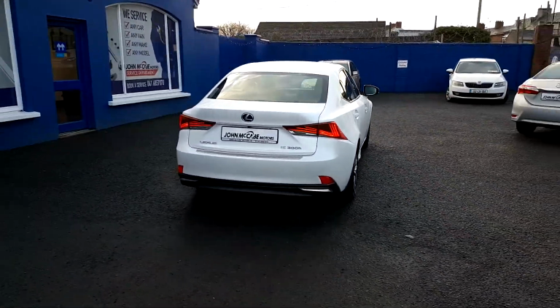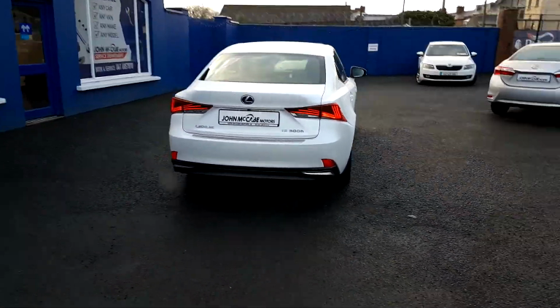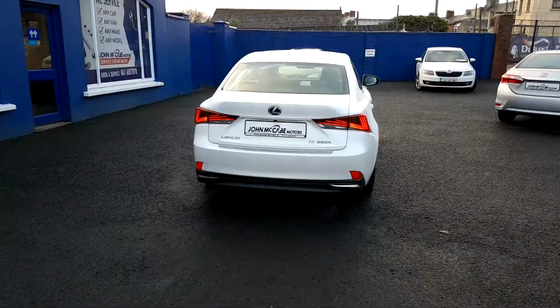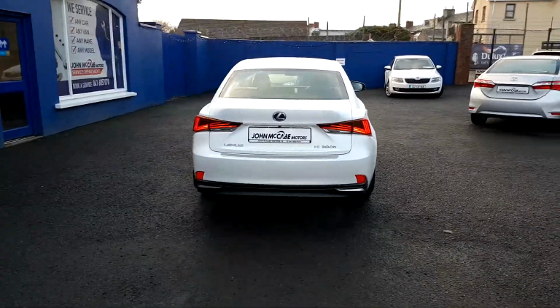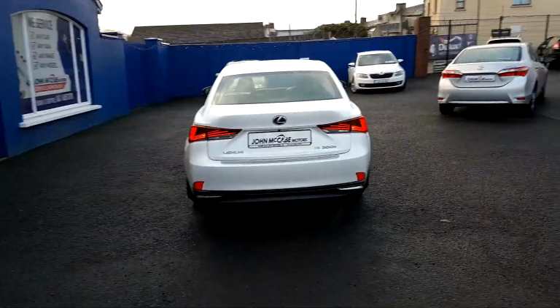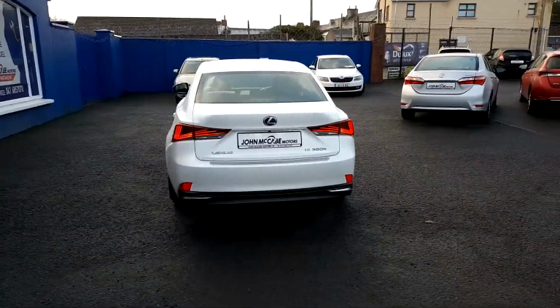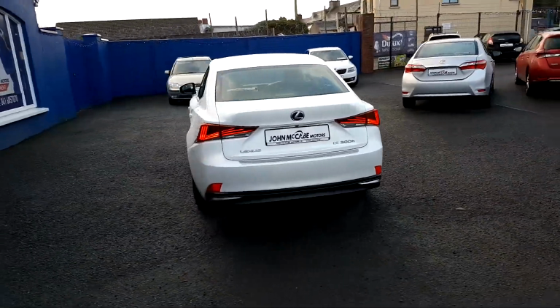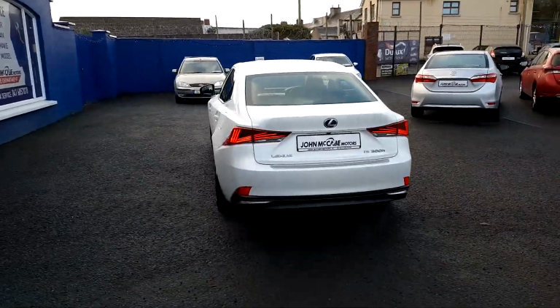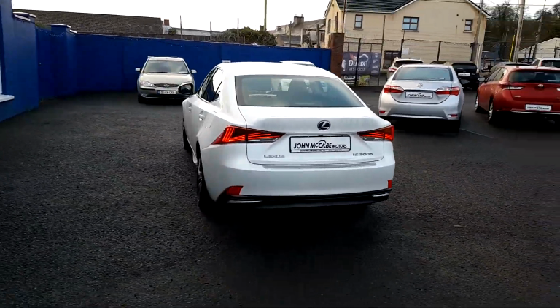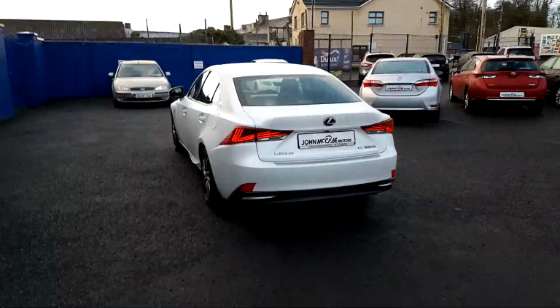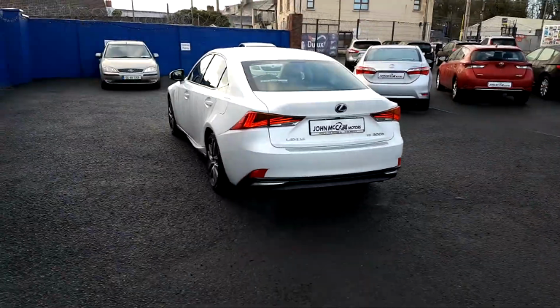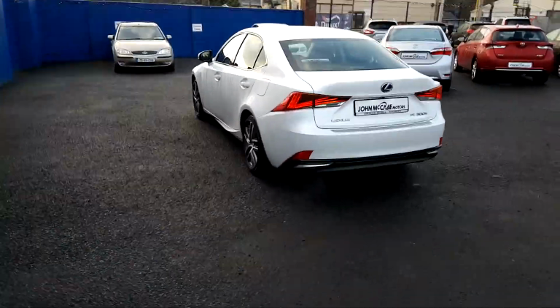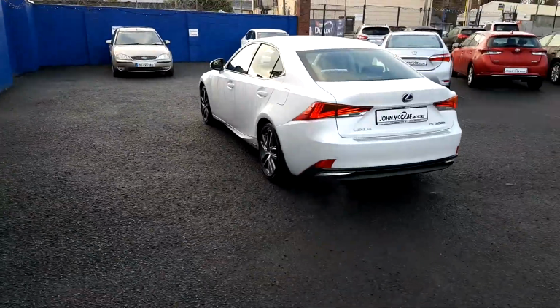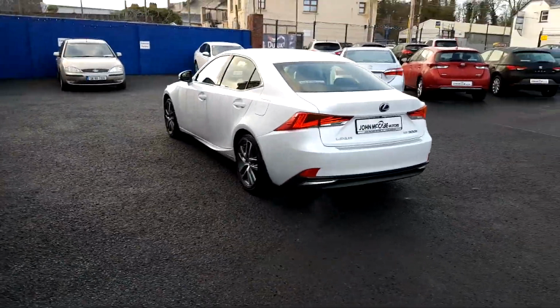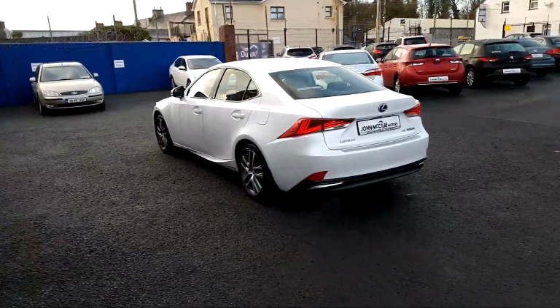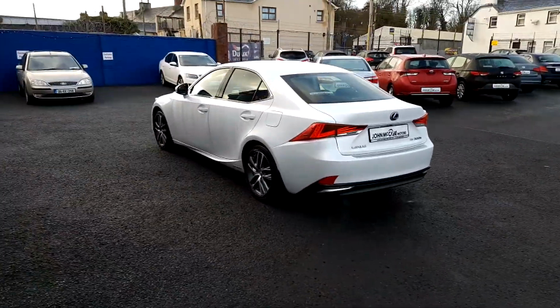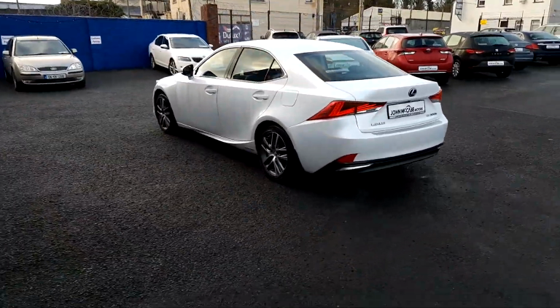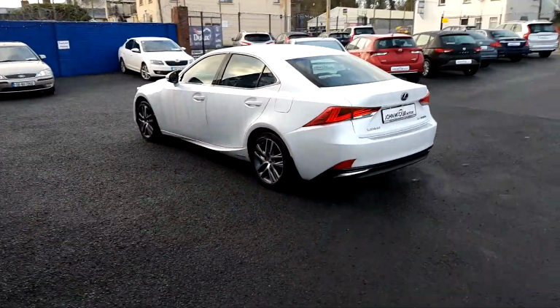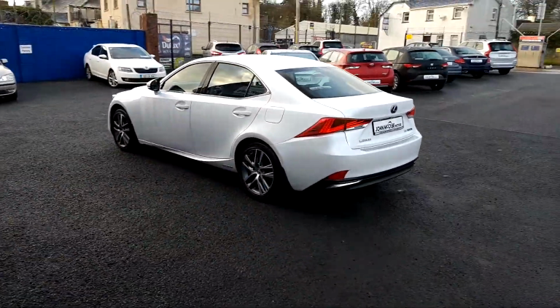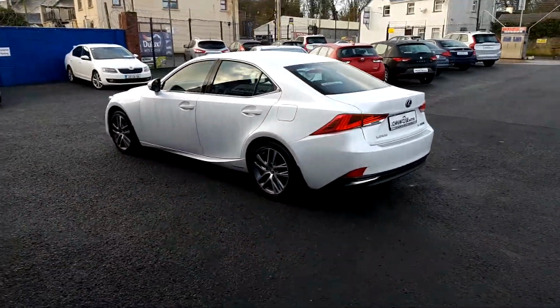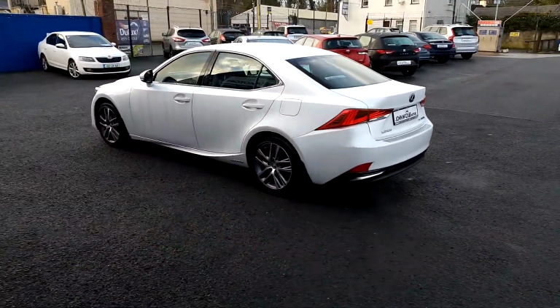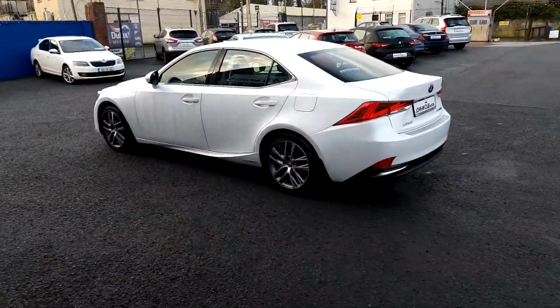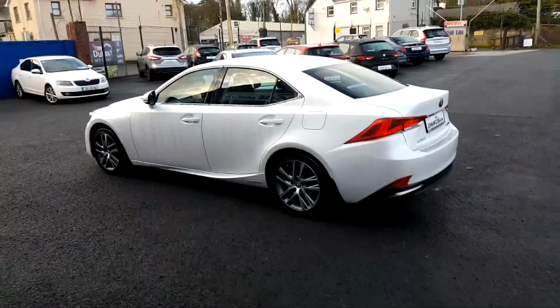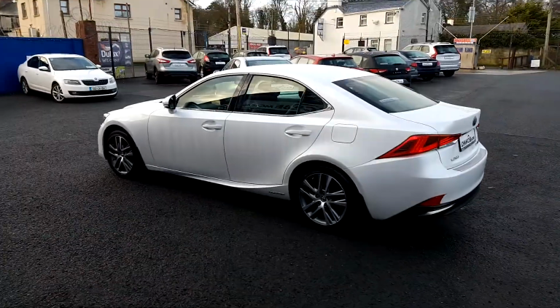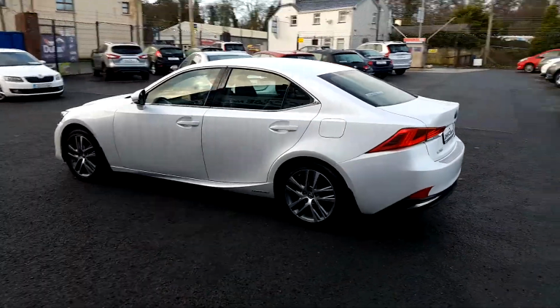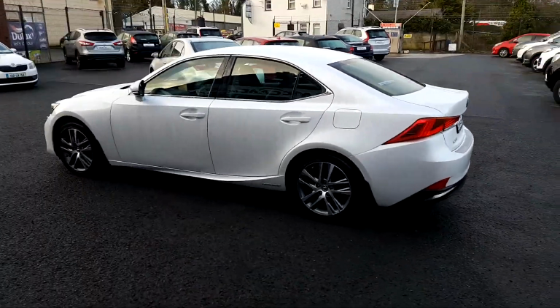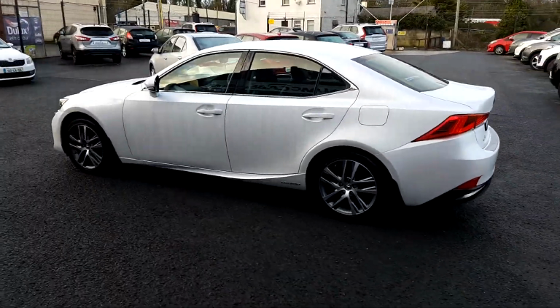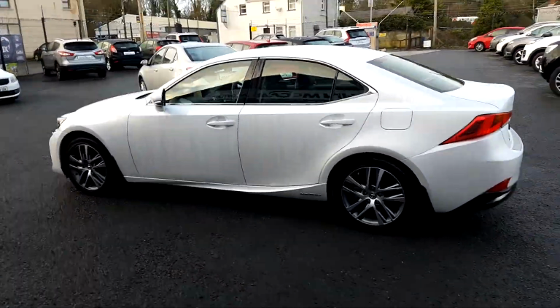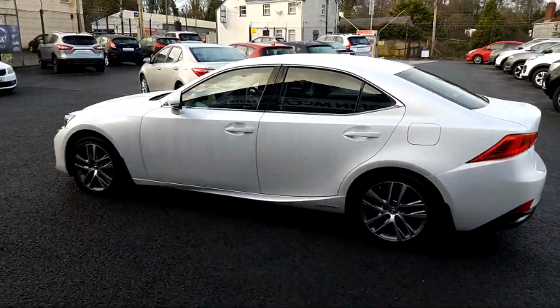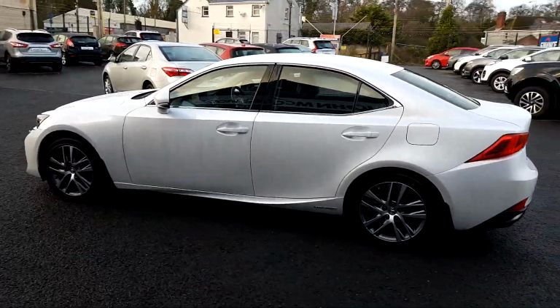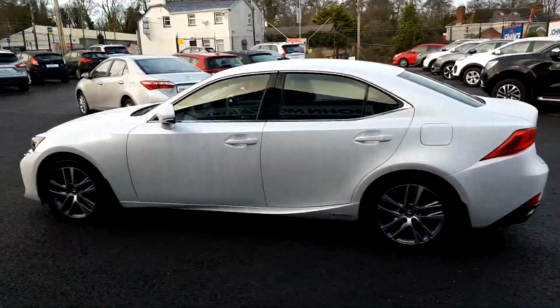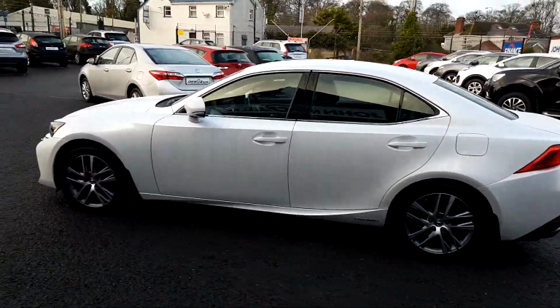This car is a 2.5 litre self-charging hybrid, which returns 4.2 litres per 100 kilometres, and emits only 101 grams of CO2 per kilometre.